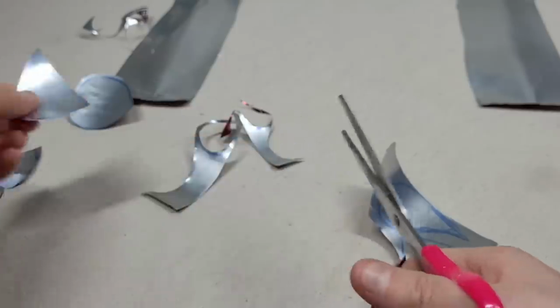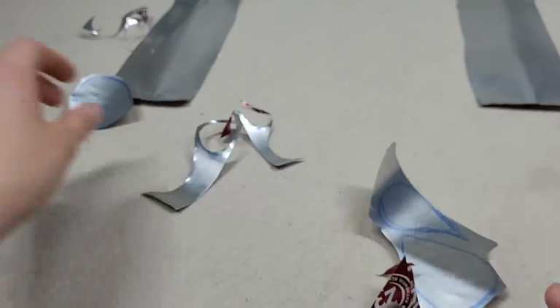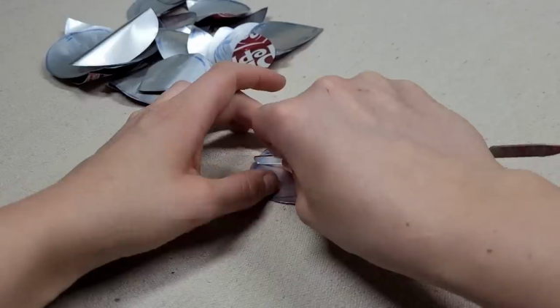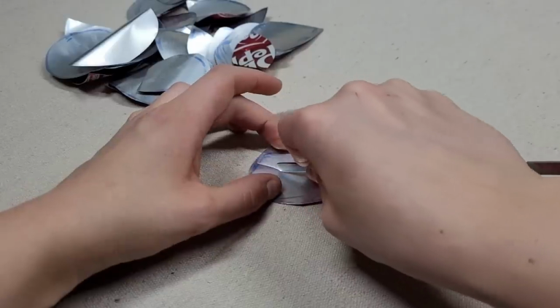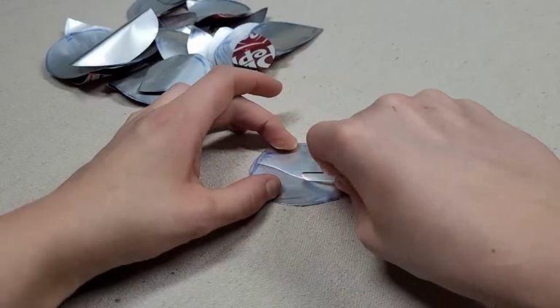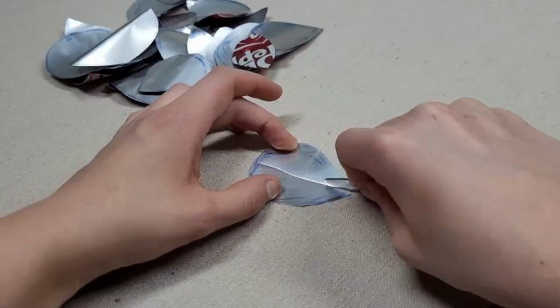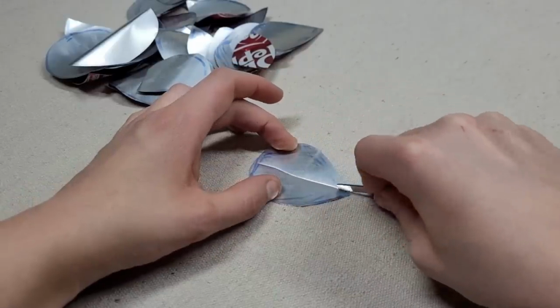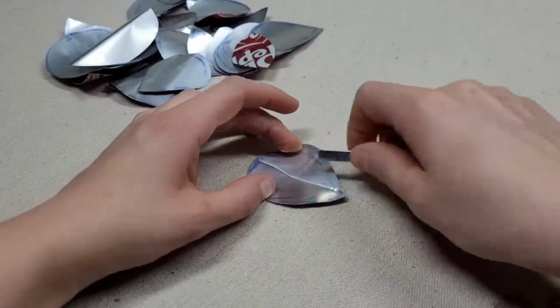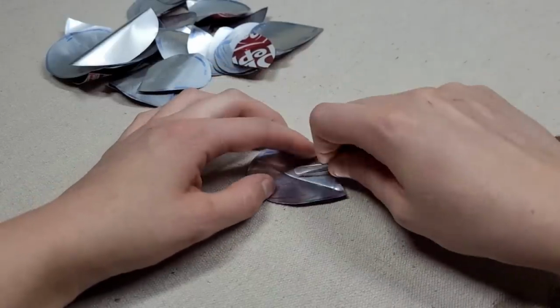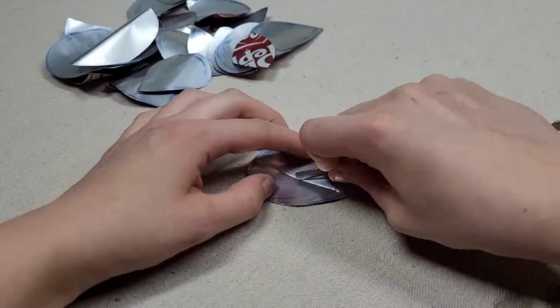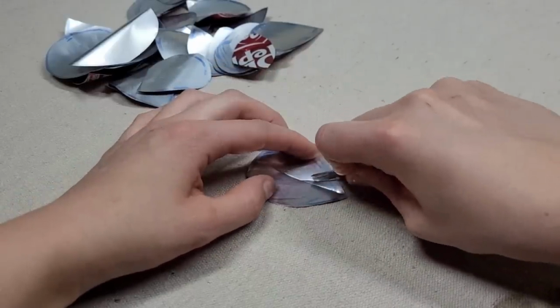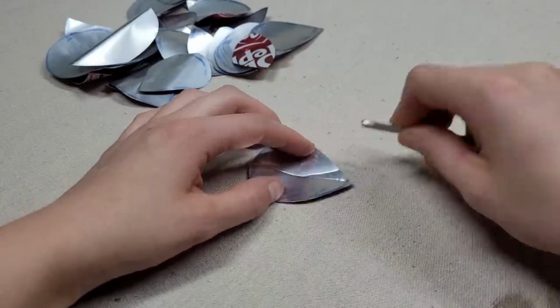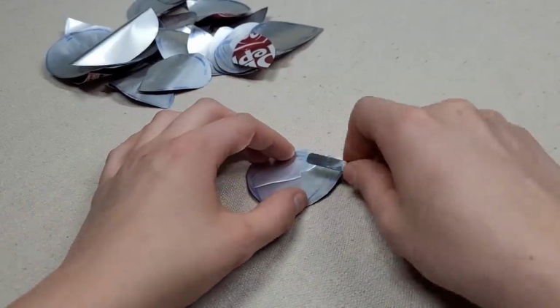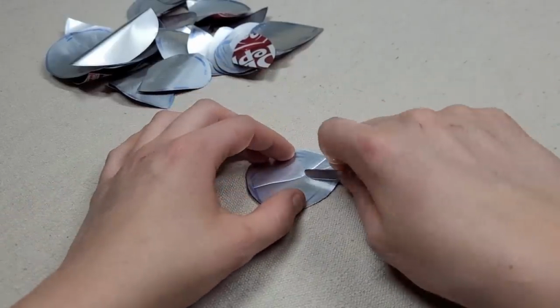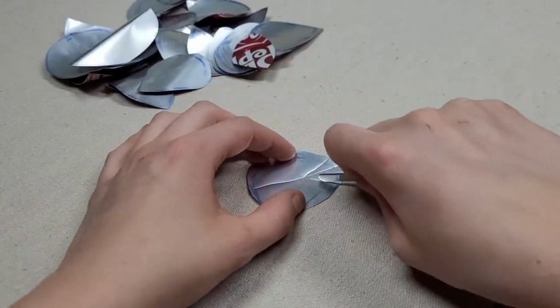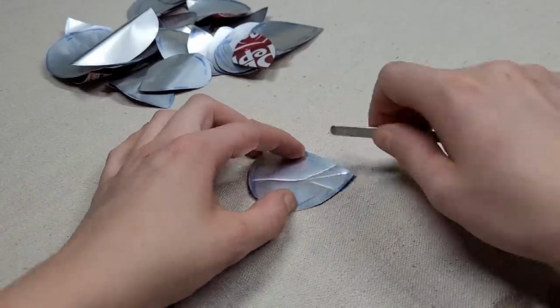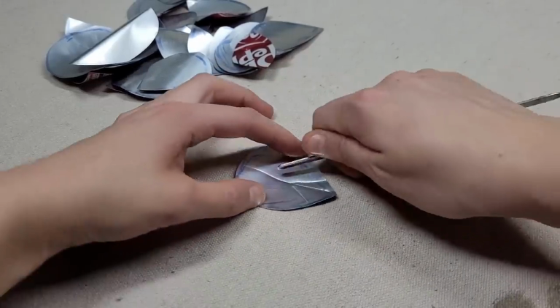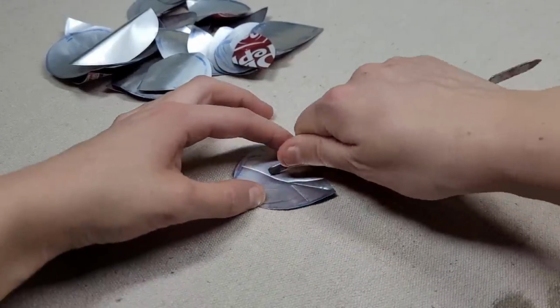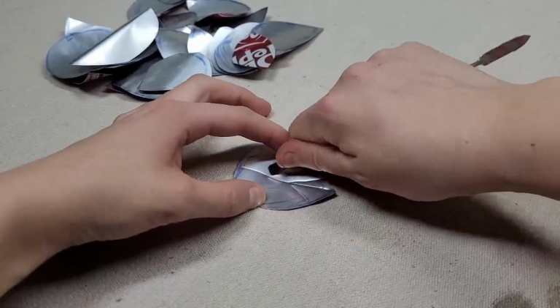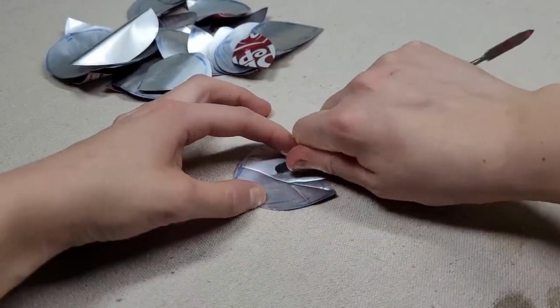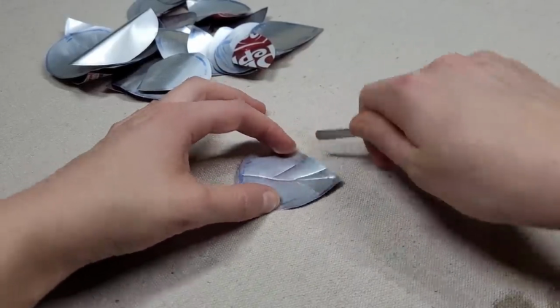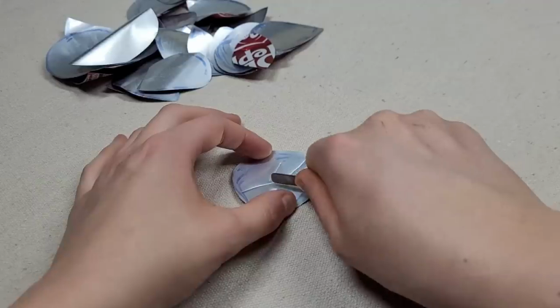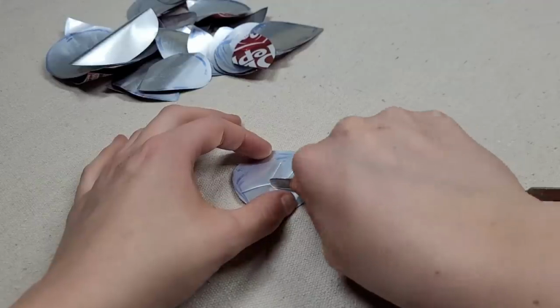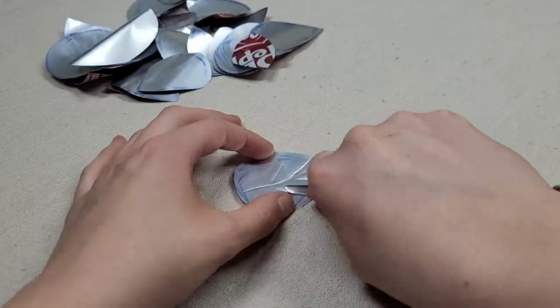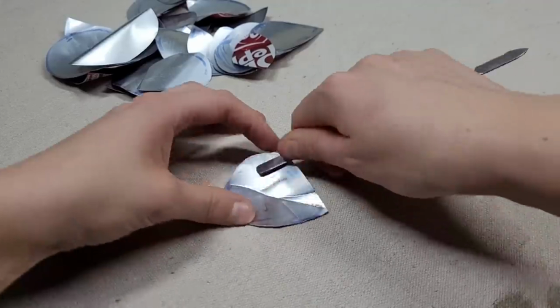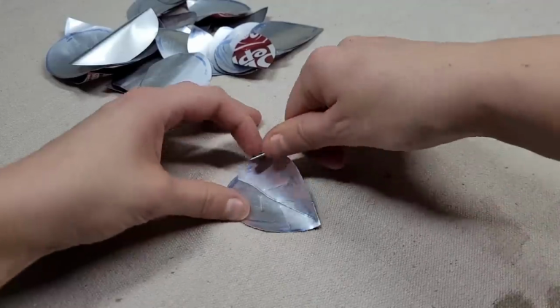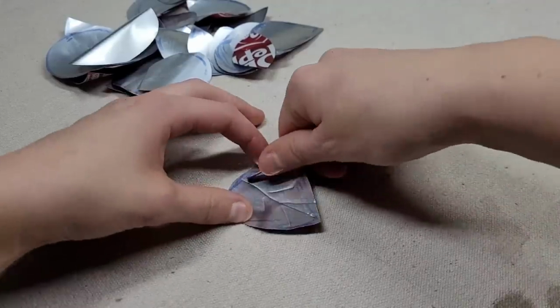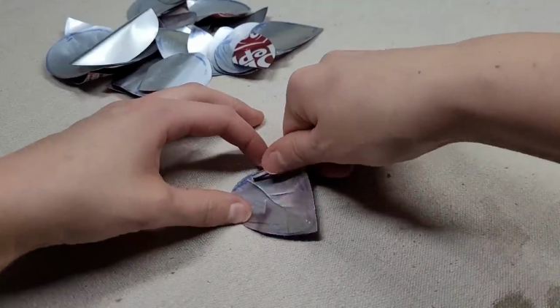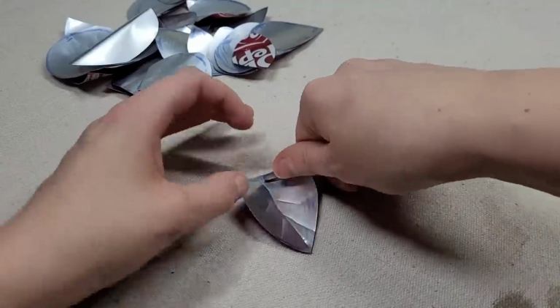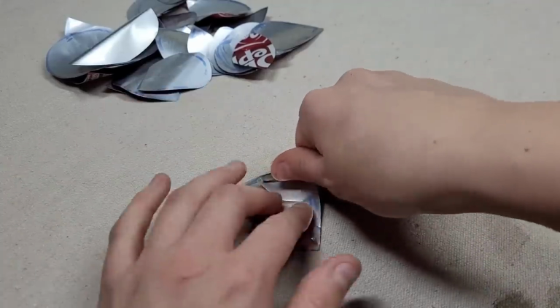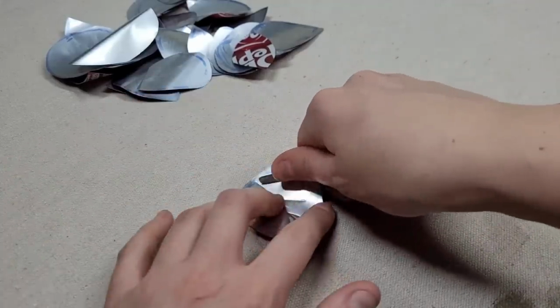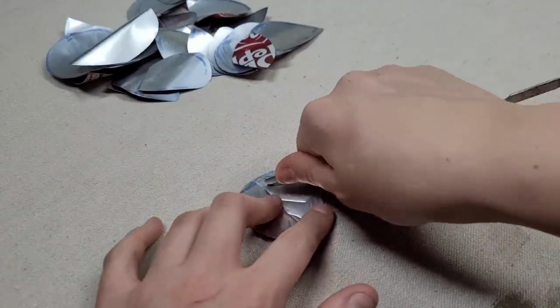Now that we have all of our leaves cut out, let's mark down the center of each with a metal tool. Add some little branch lines off to the side for the veins of the leaf, and it's probably a good idea to have a reference image up.